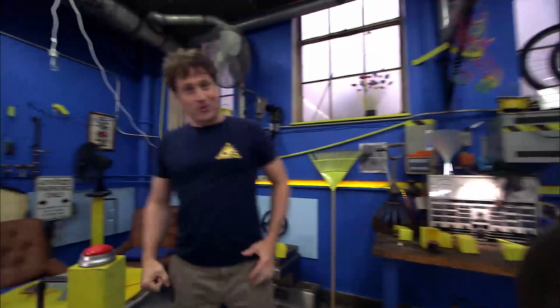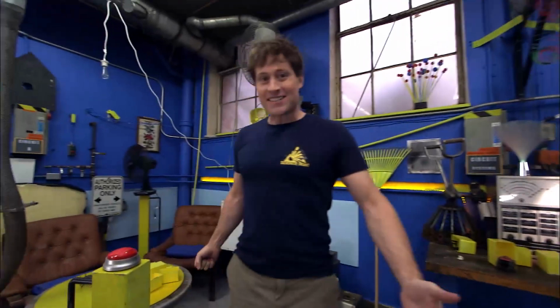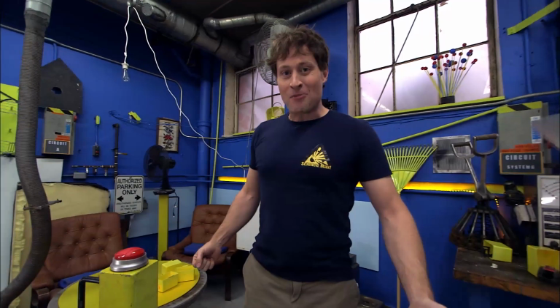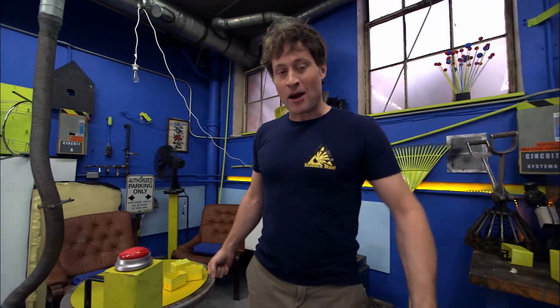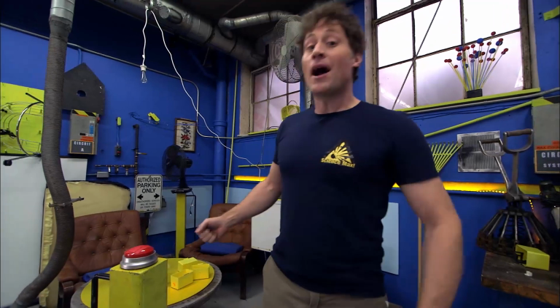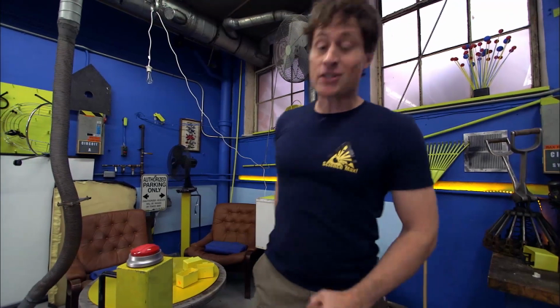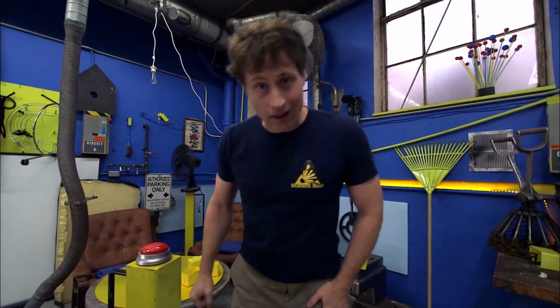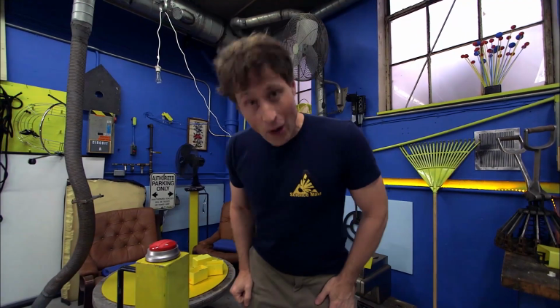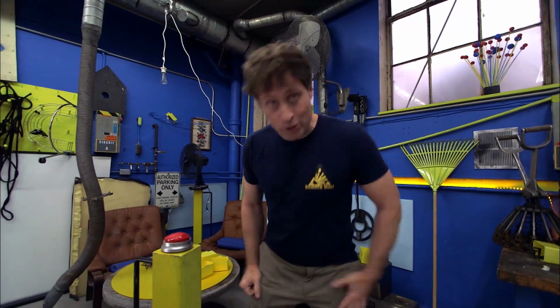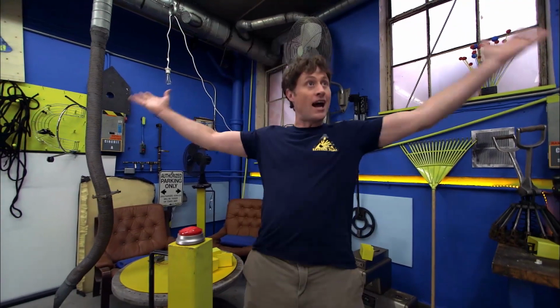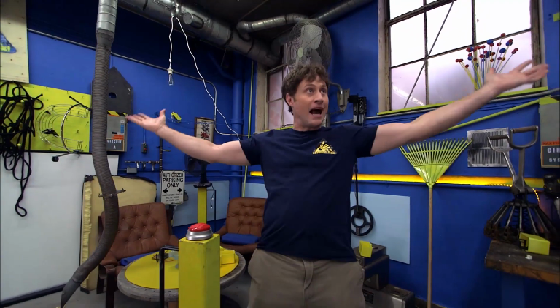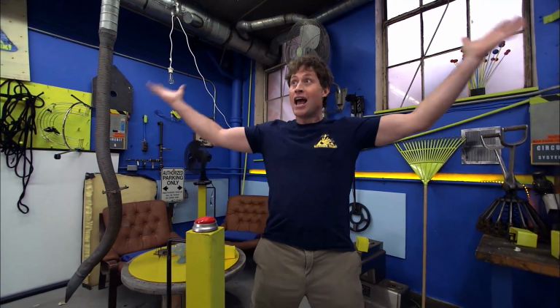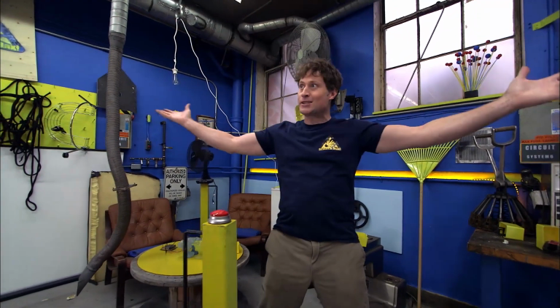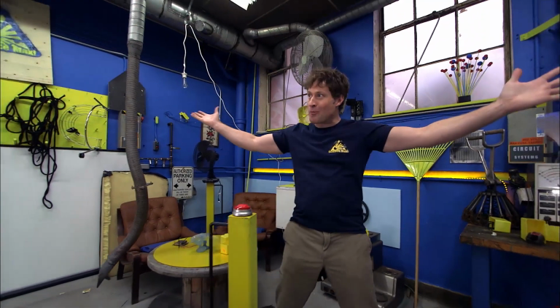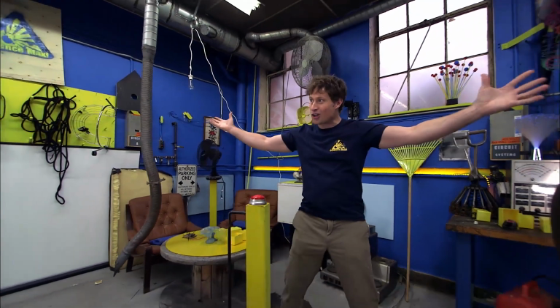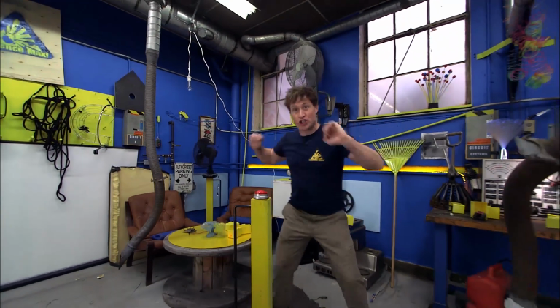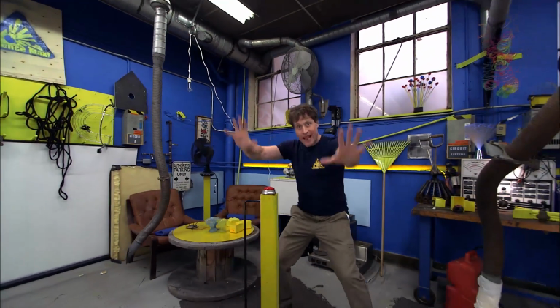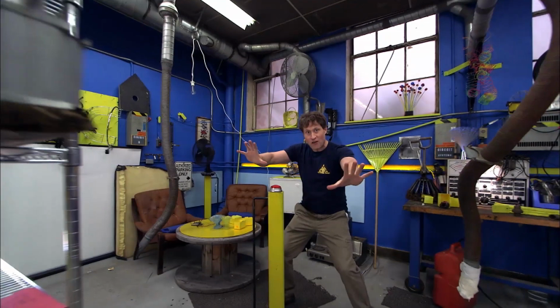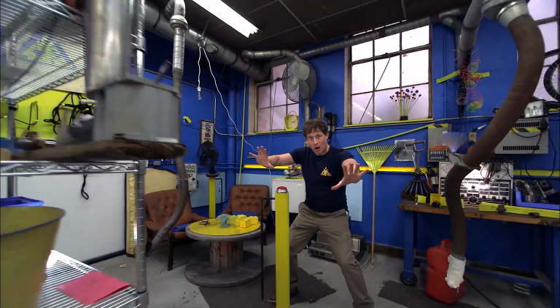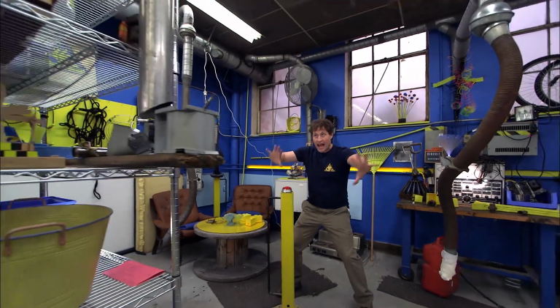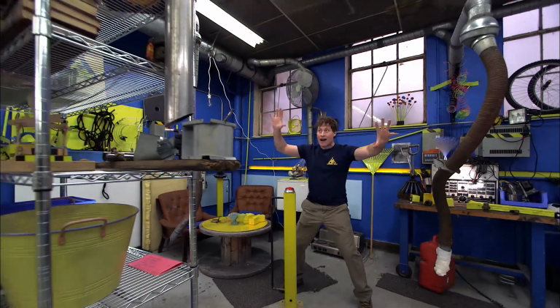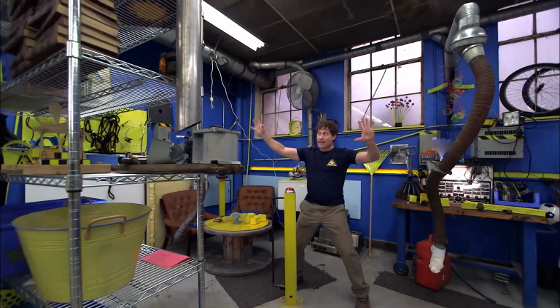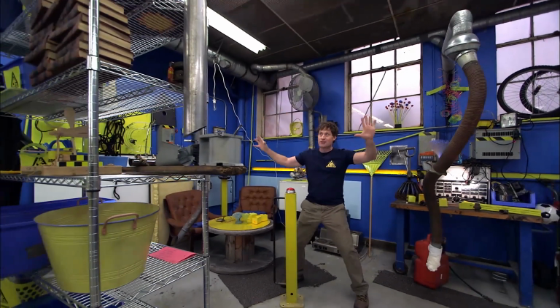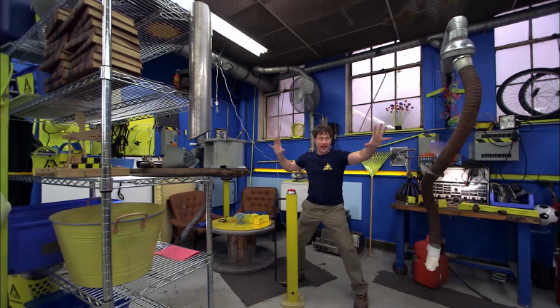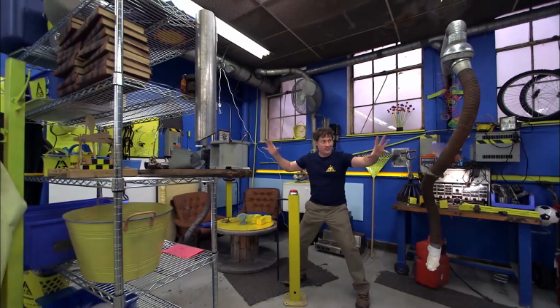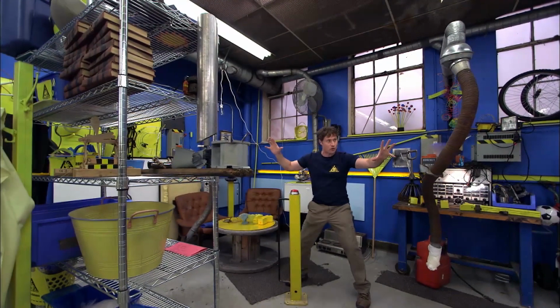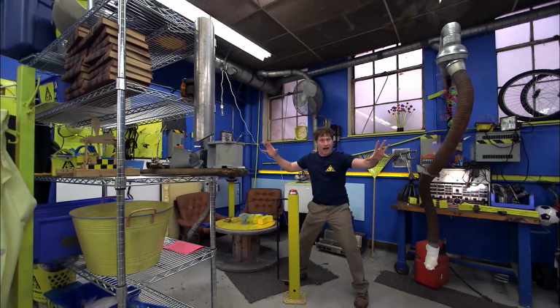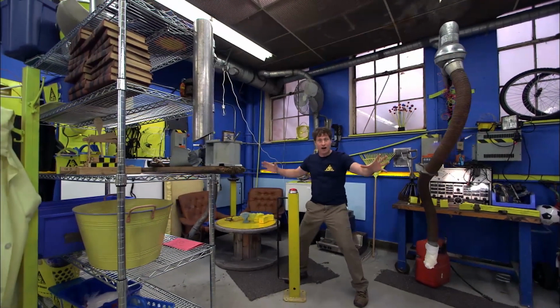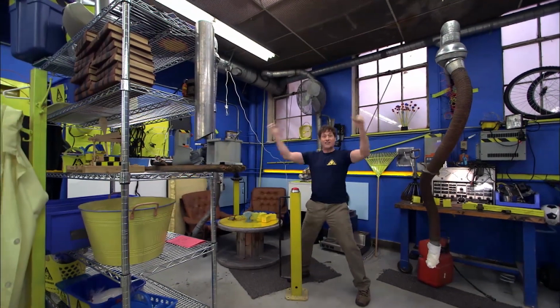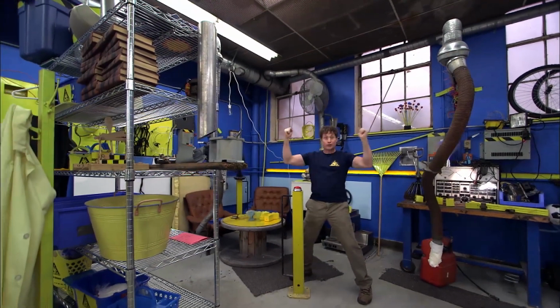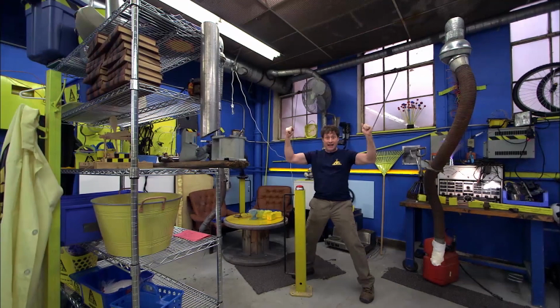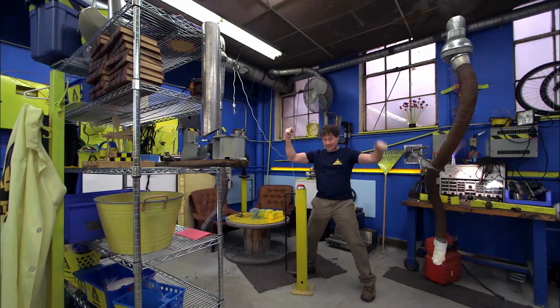Greetings, Science Maximites! My name is Phil, and welcome to Science Max Experiments at Large. At this very moment, half the lab is being held together with the power of electromagnets!